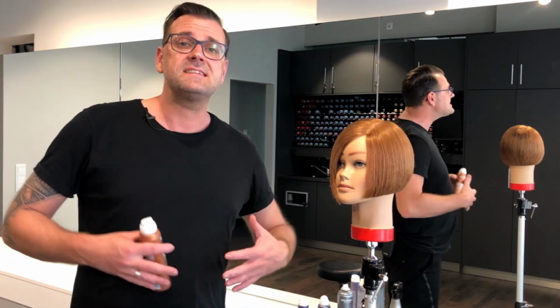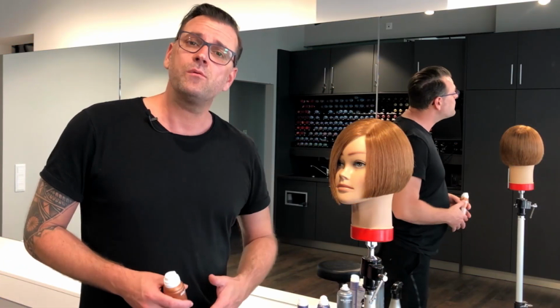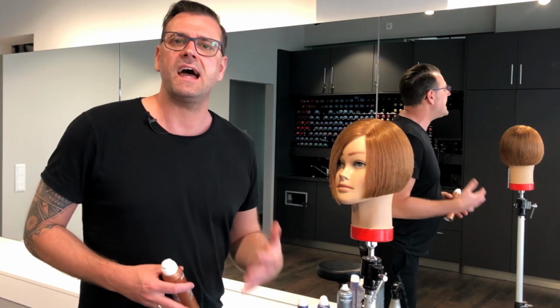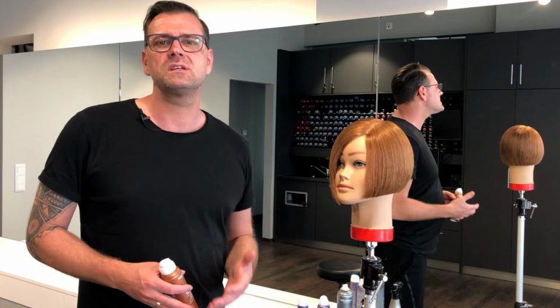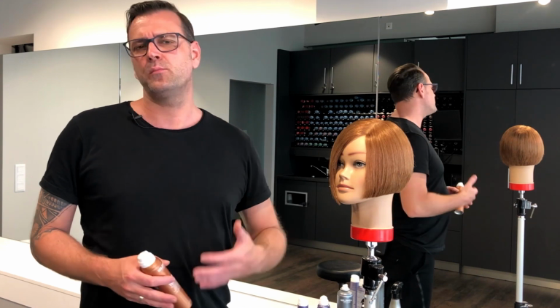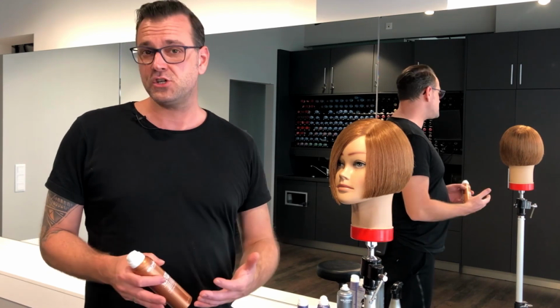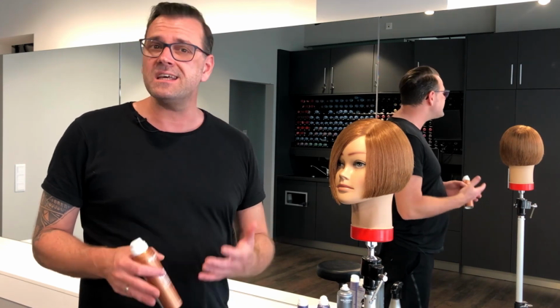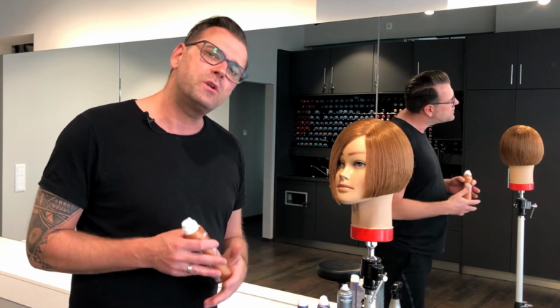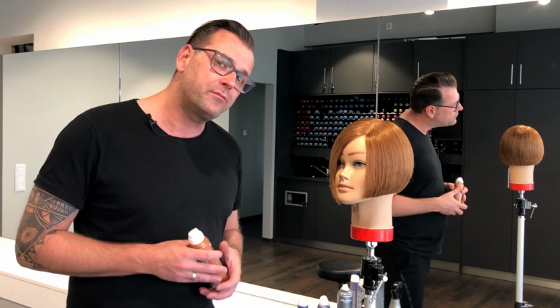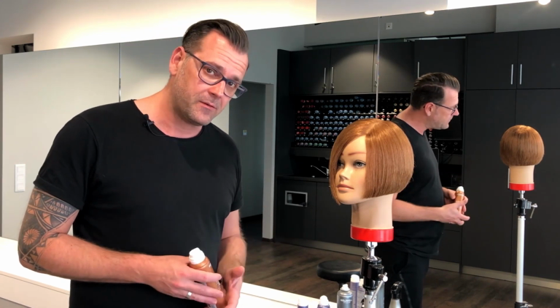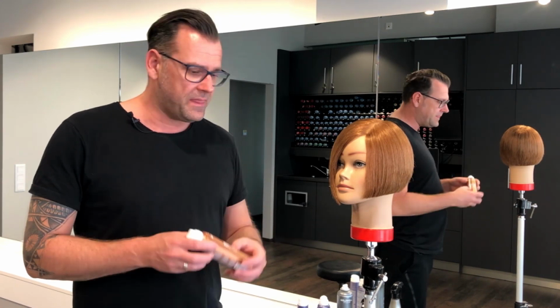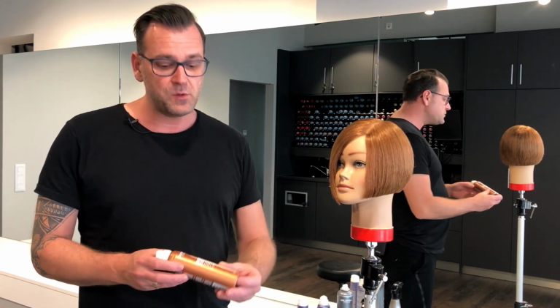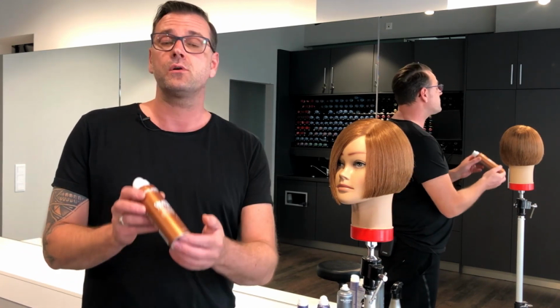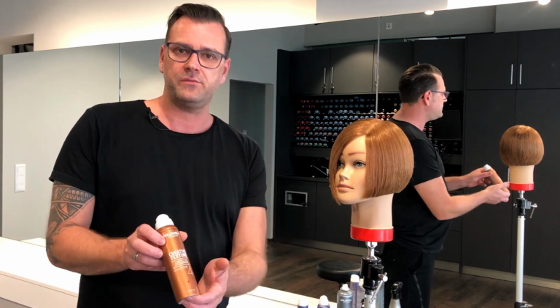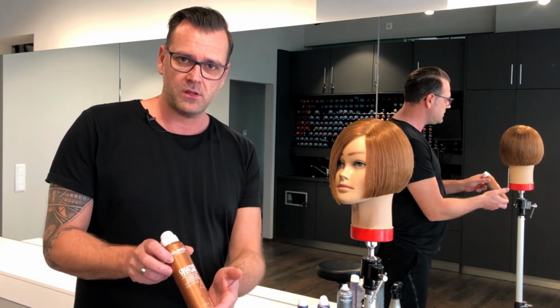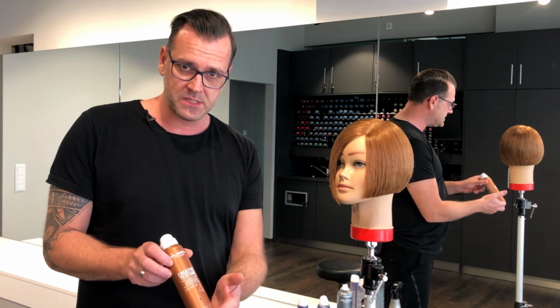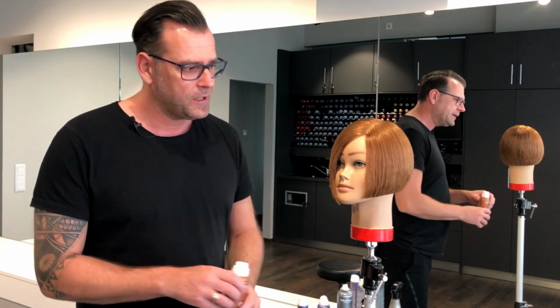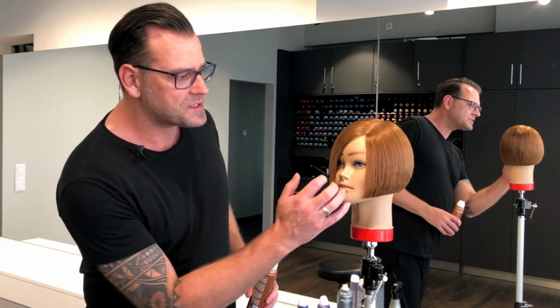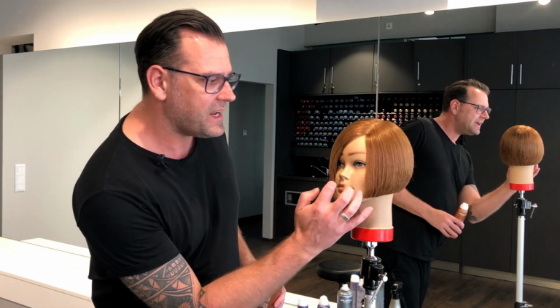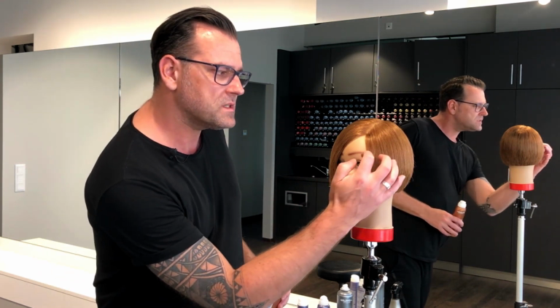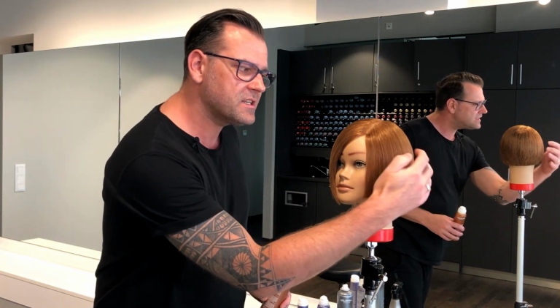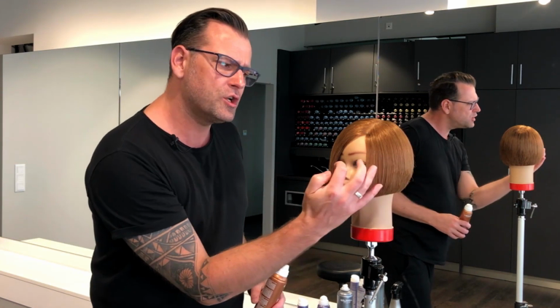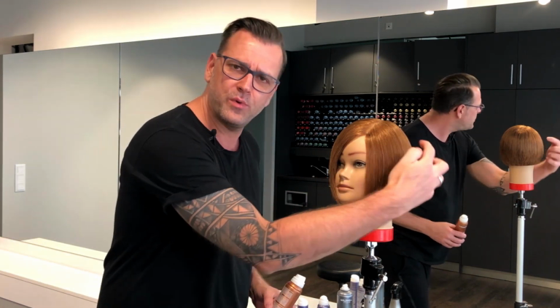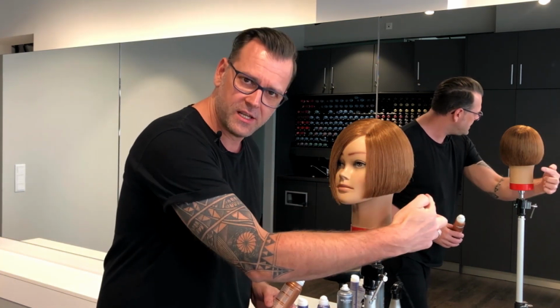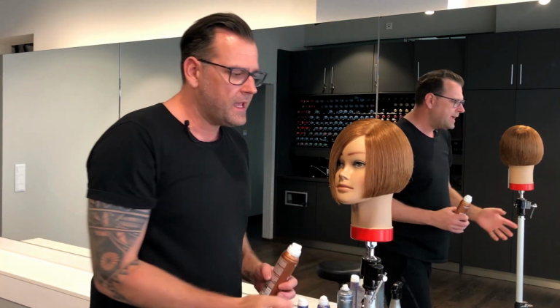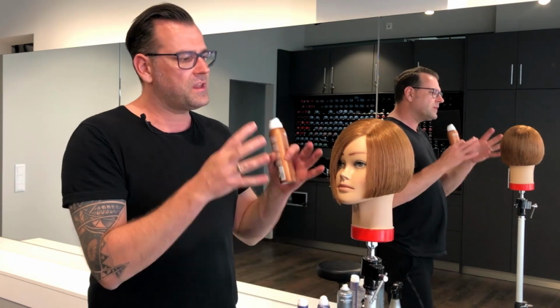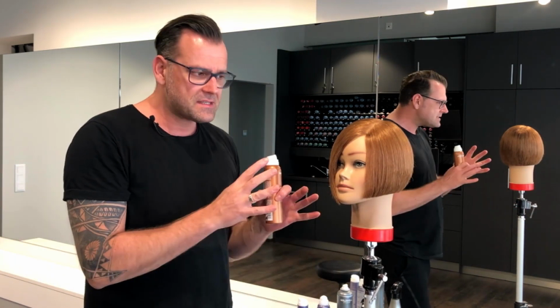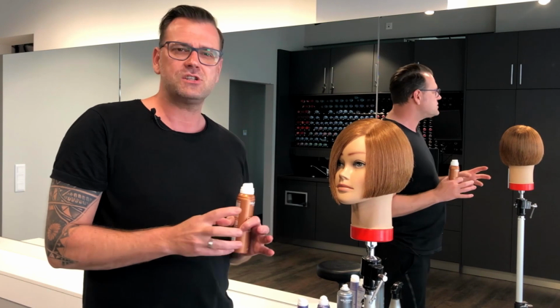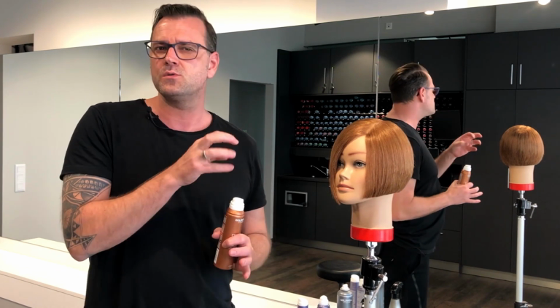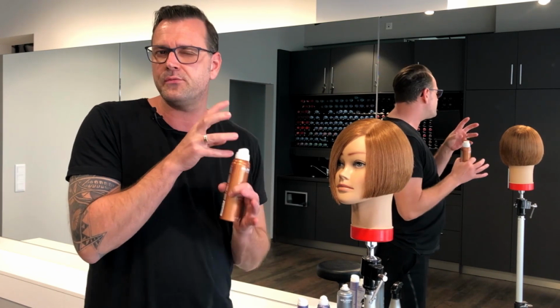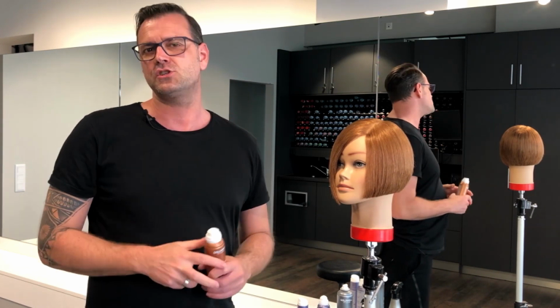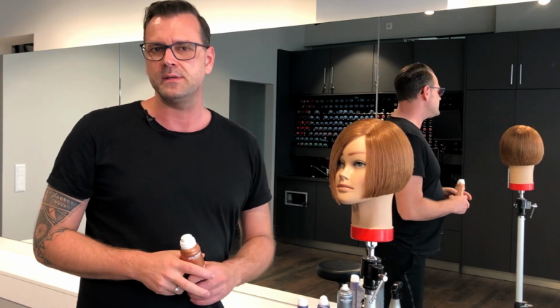Next I want to style it with a little bit more texture and an asymmetrical feeling. For this I'm using Creative Texture Unlimiter to style the hair on one side just a little bit behind the ear, and on the other side I just want to lift the texture a little bit.